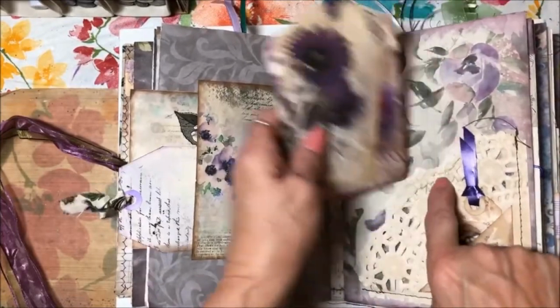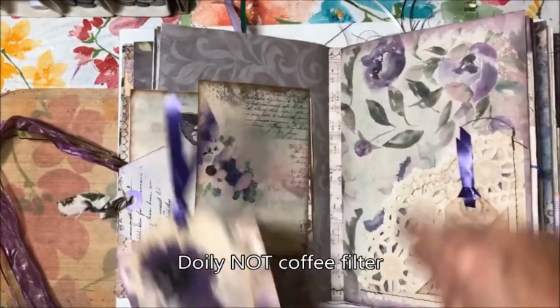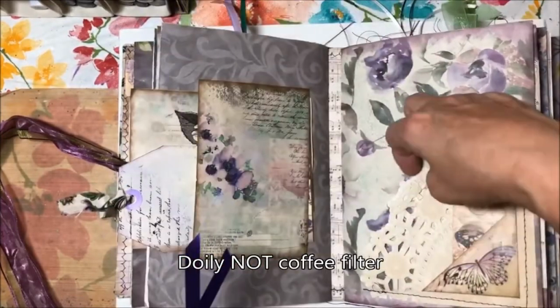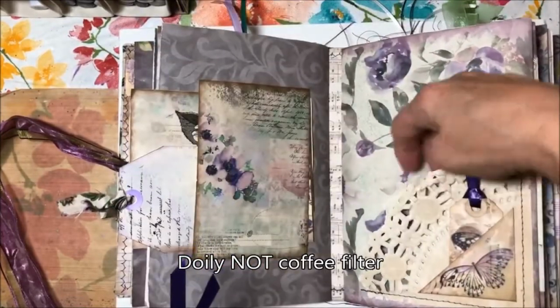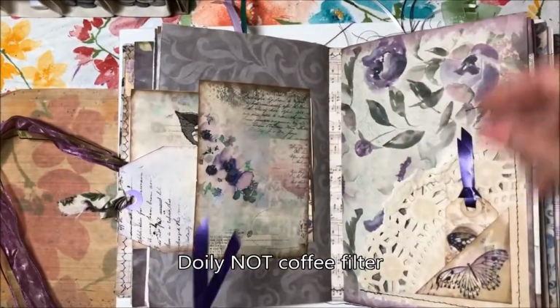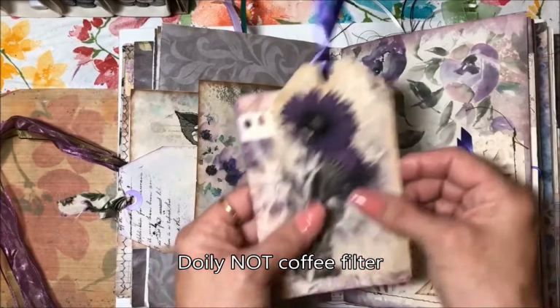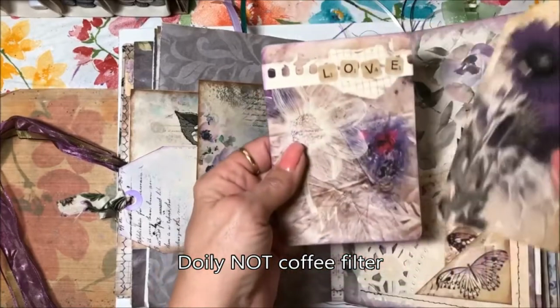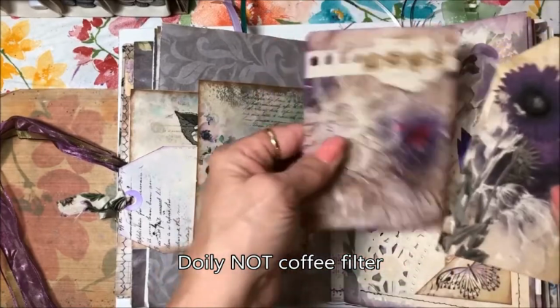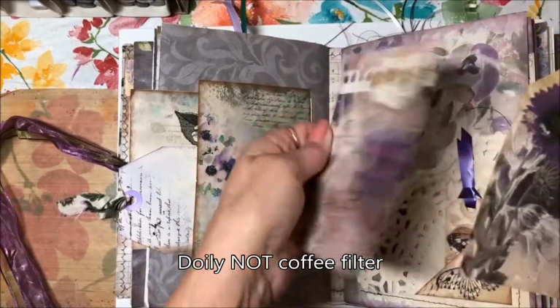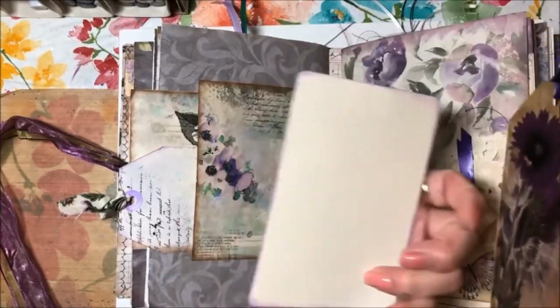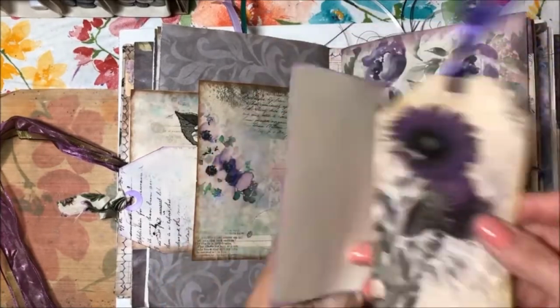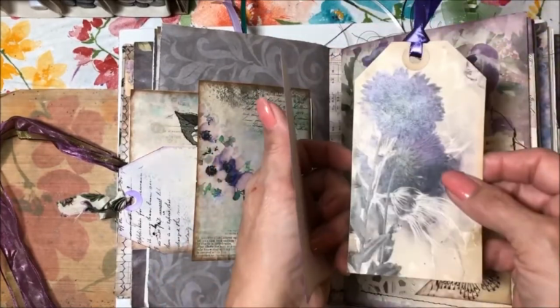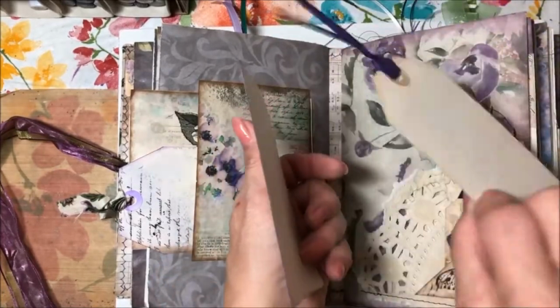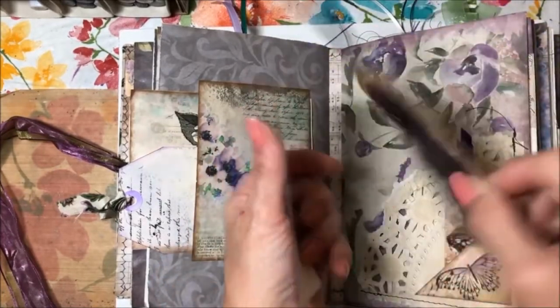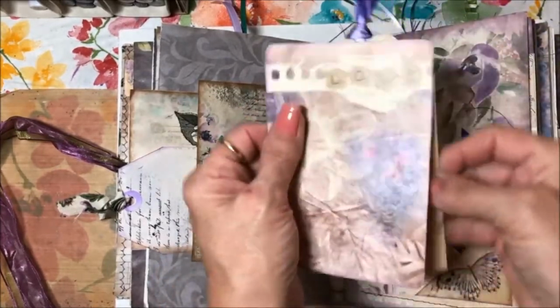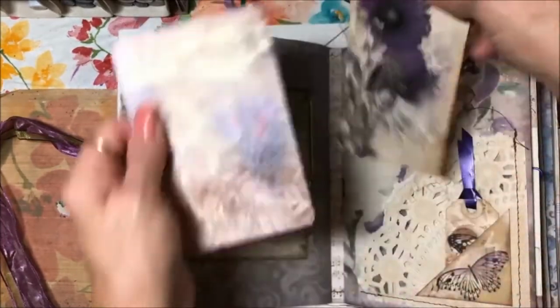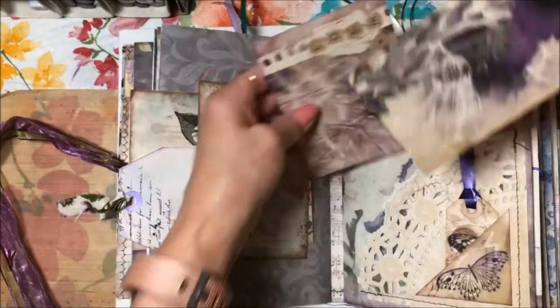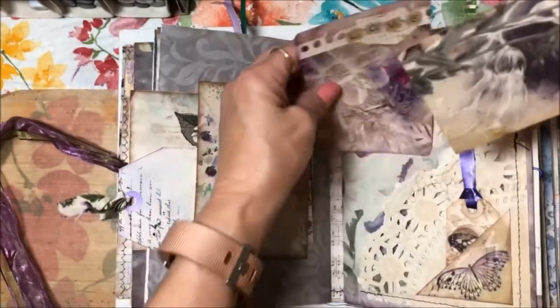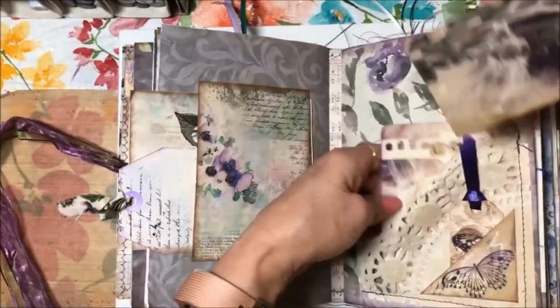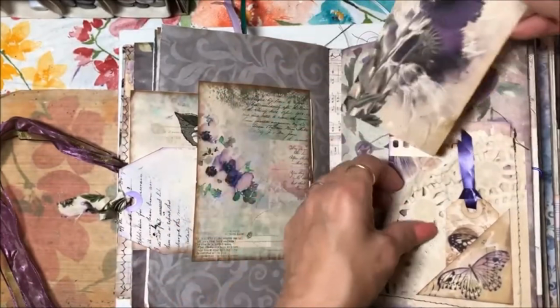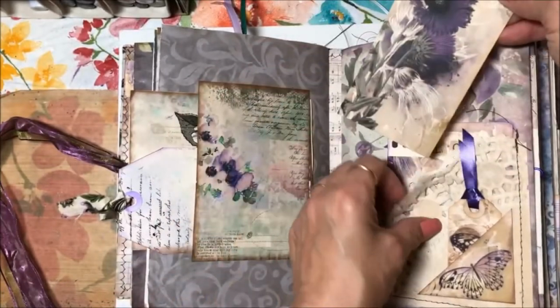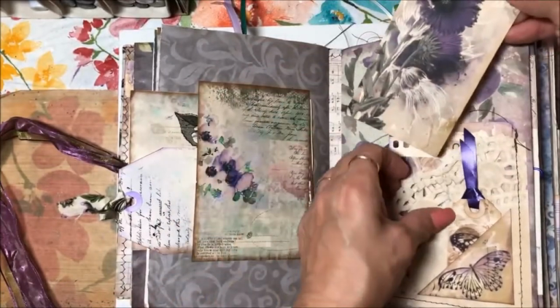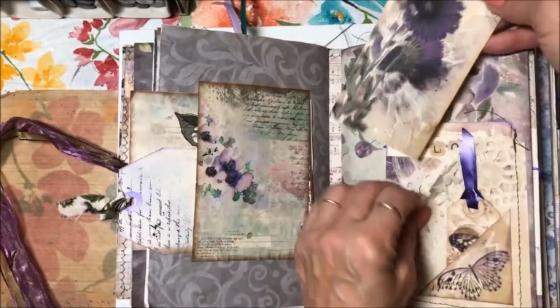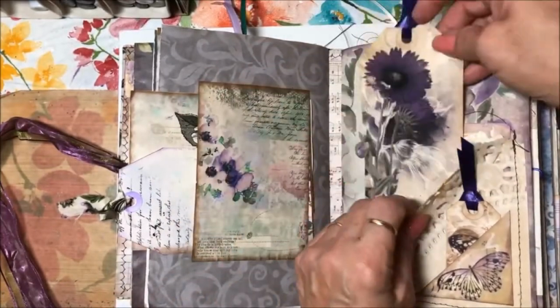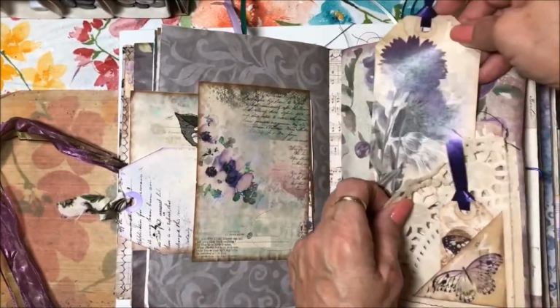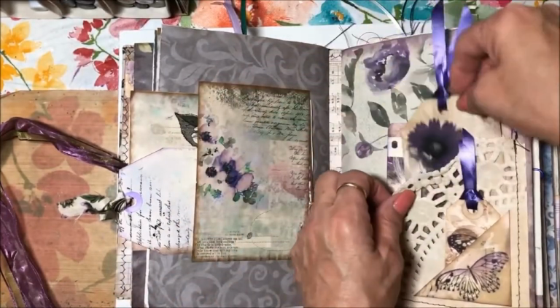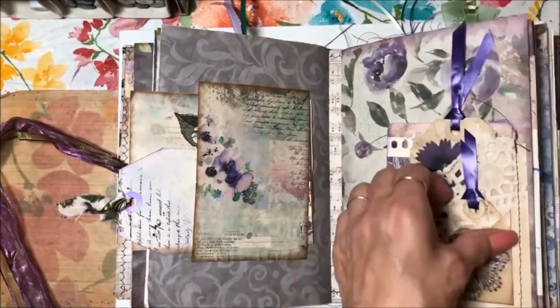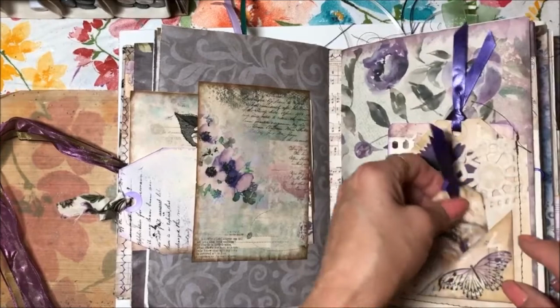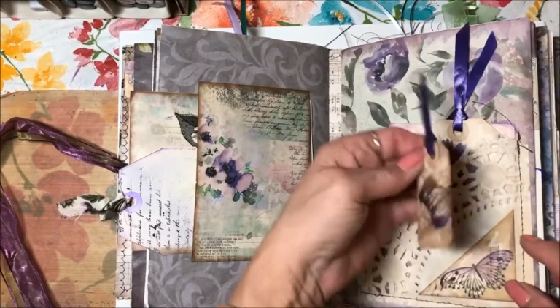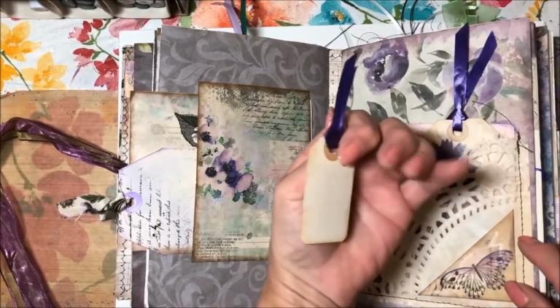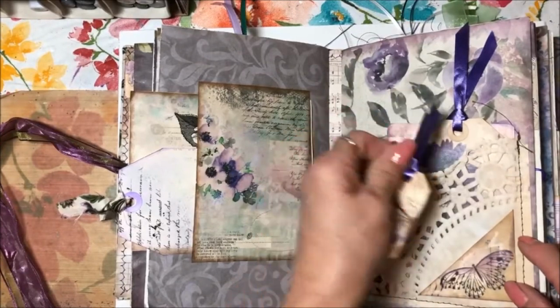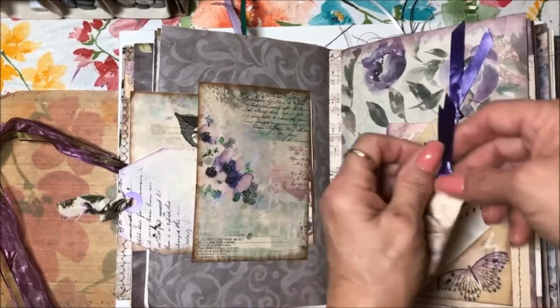This is a coffee filter that I coffee-stained, and I've got a couple of cards in here for journaling. This one goes in the back, and then there's a second tuck right here and a little tiny journaling card in the front.